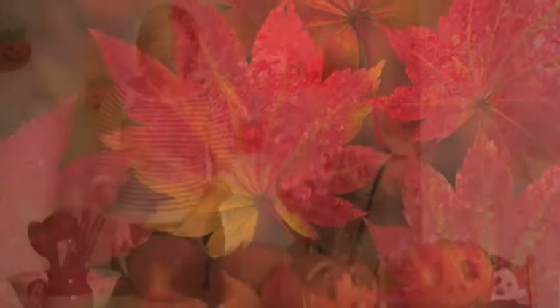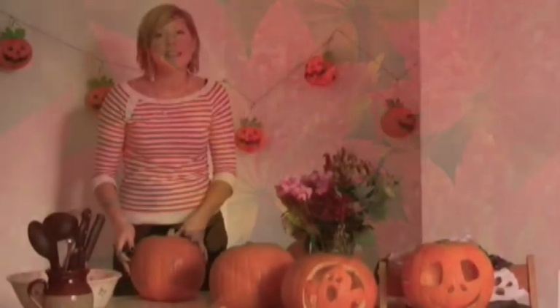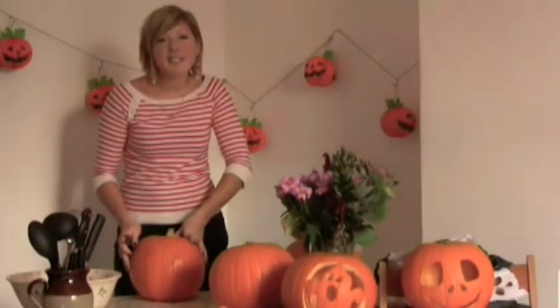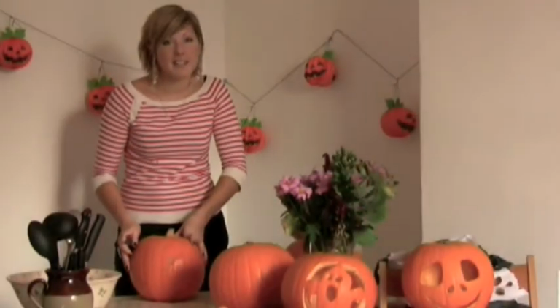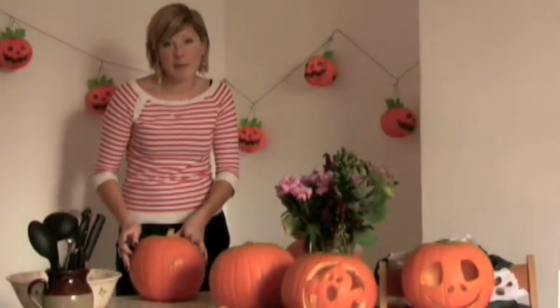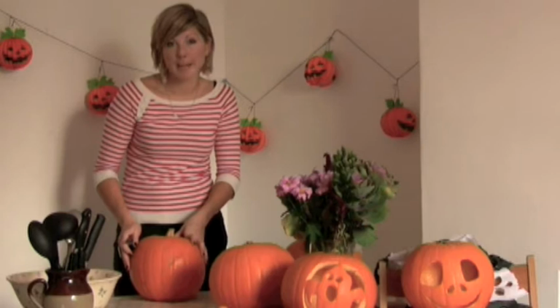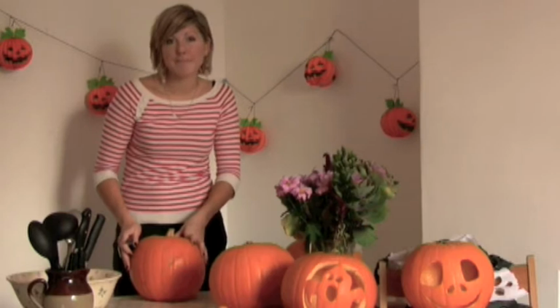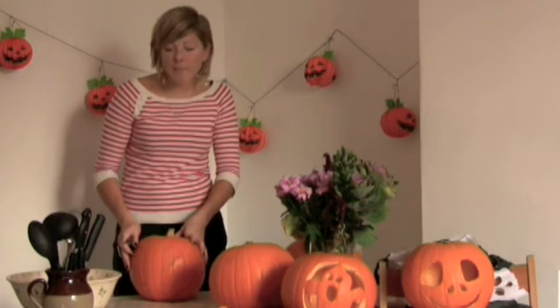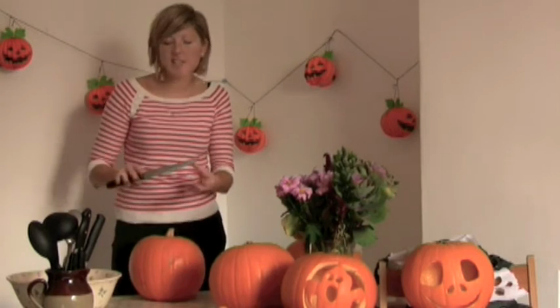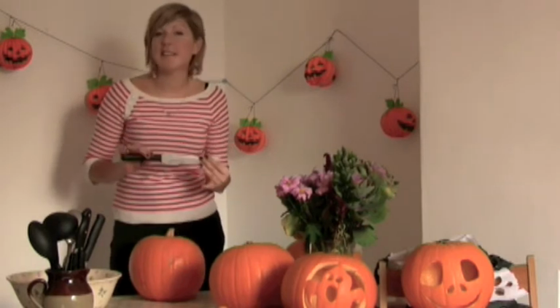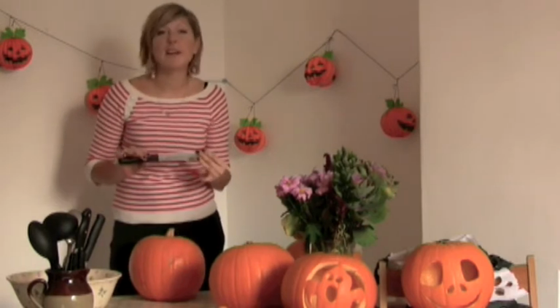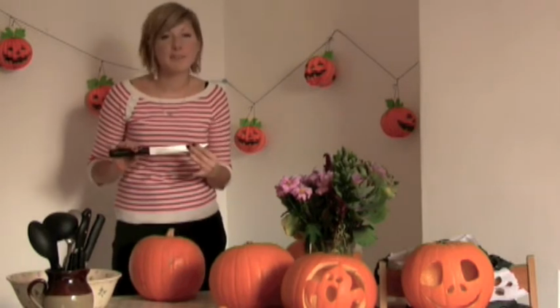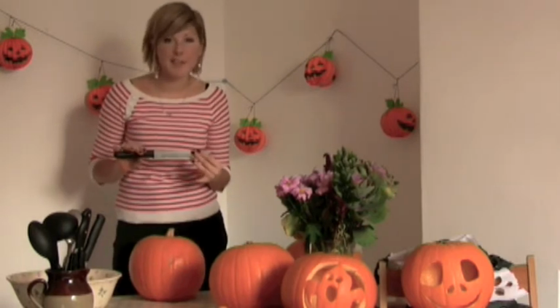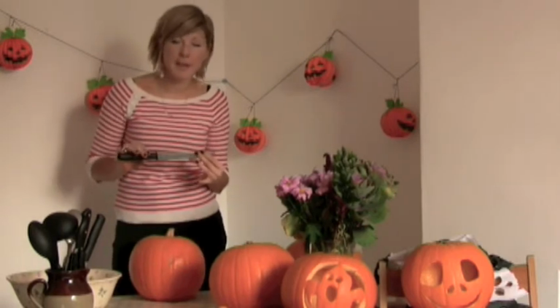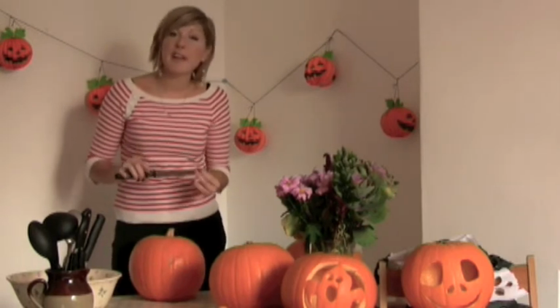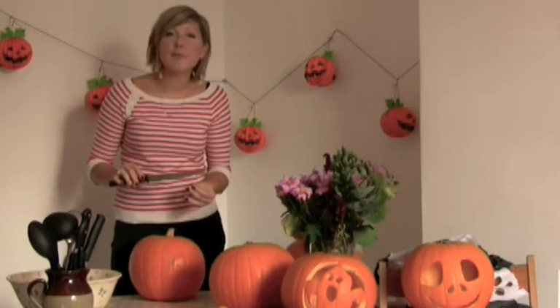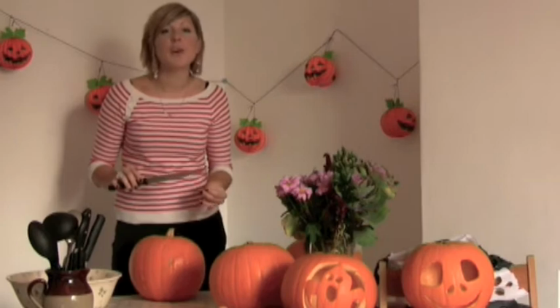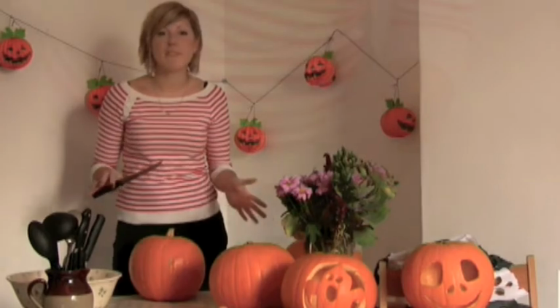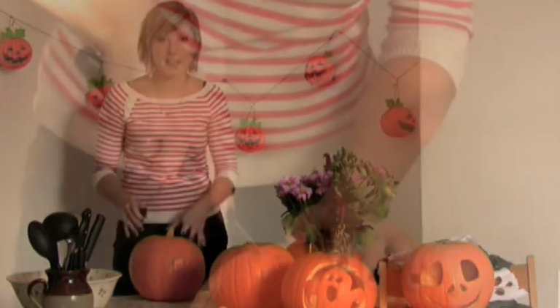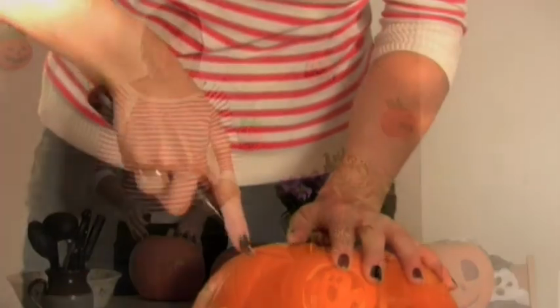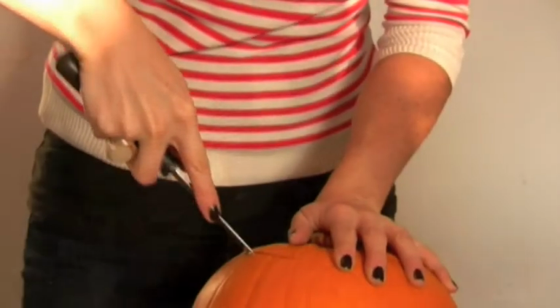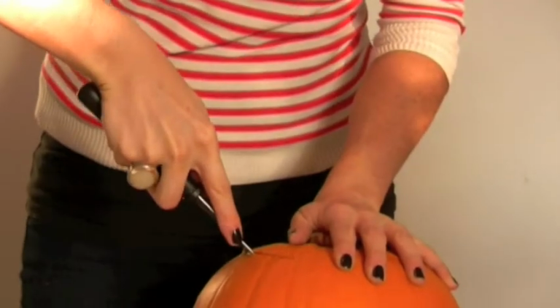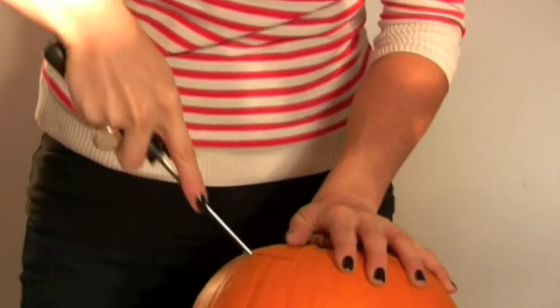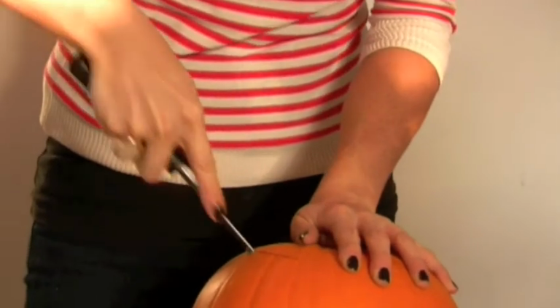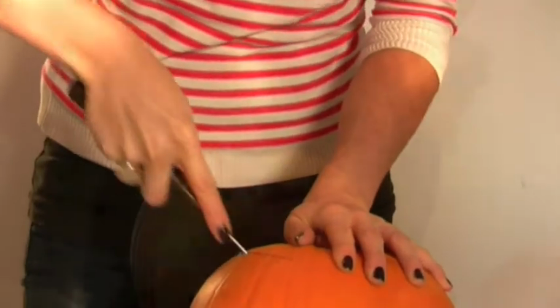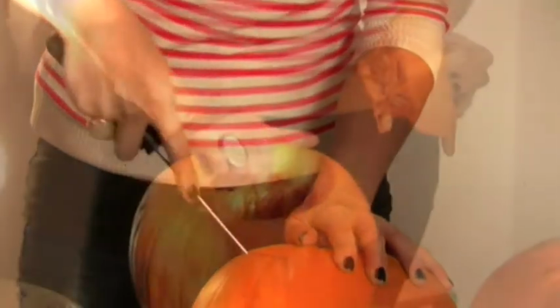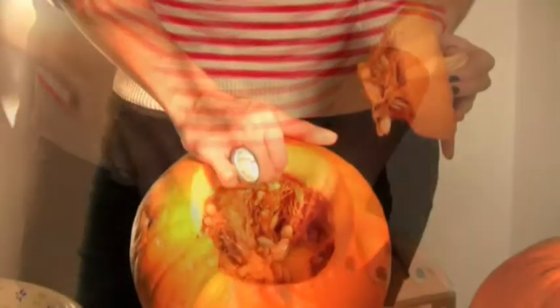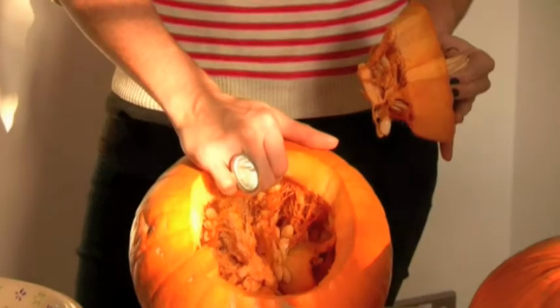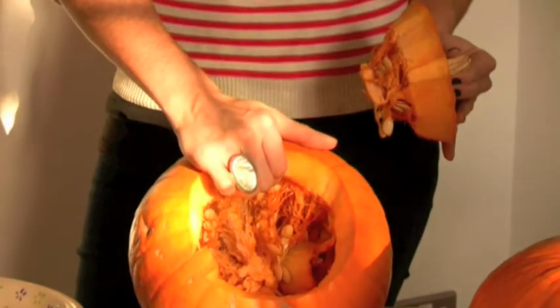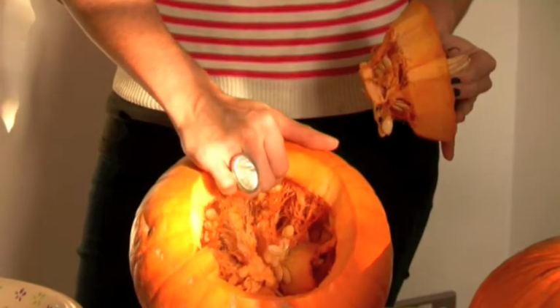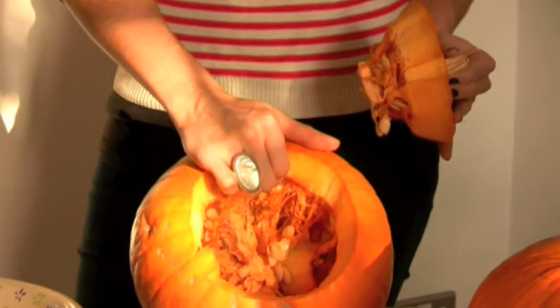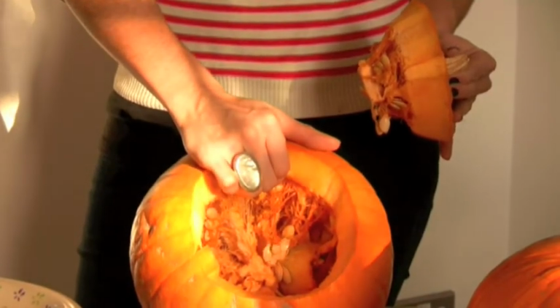Now I'm going to start cutting the top of the pumpkin. A large knife like this one is just perfect for the job, but if you have a small saw, that's even better. Insert the knife at a 45 degree angle — this will prevent the lid from sinking when you put it back in.